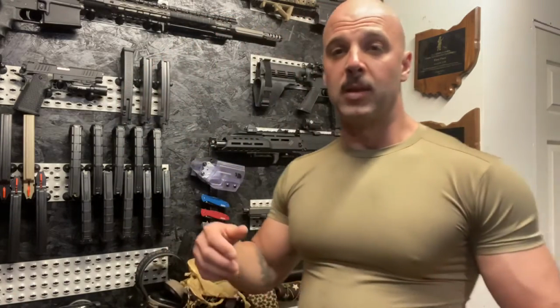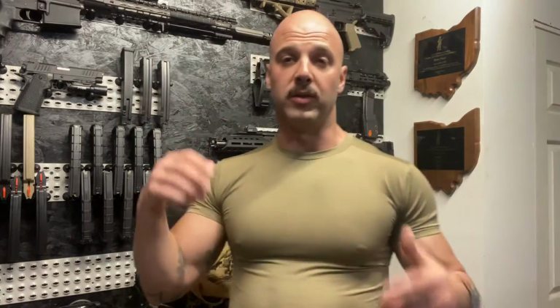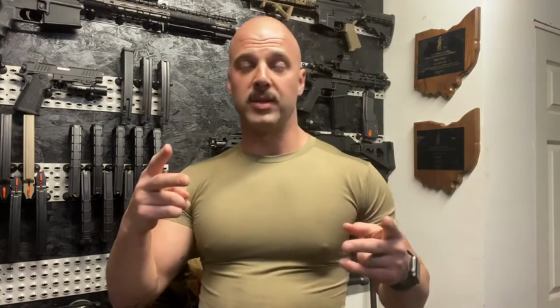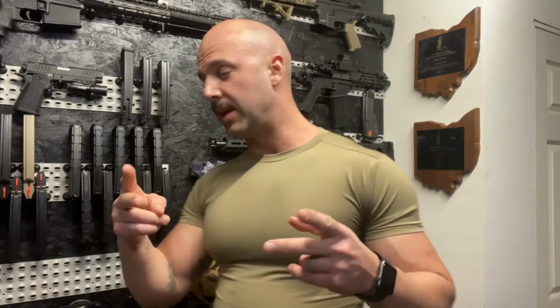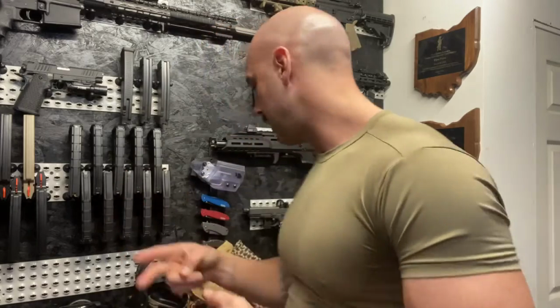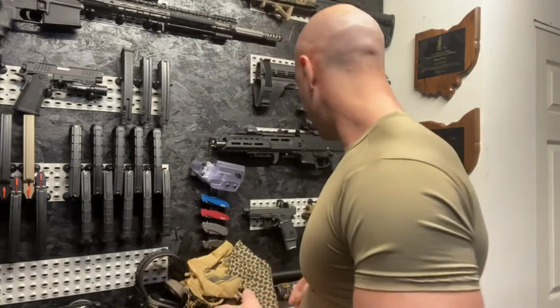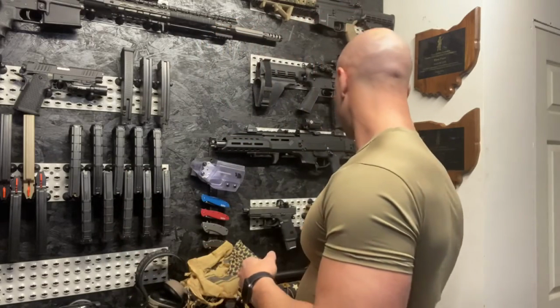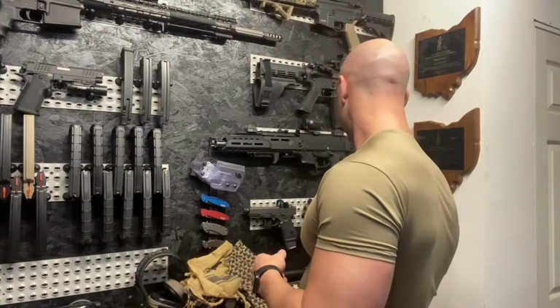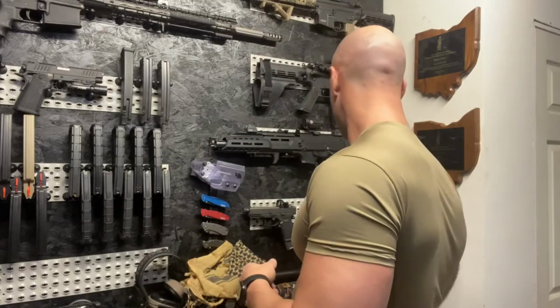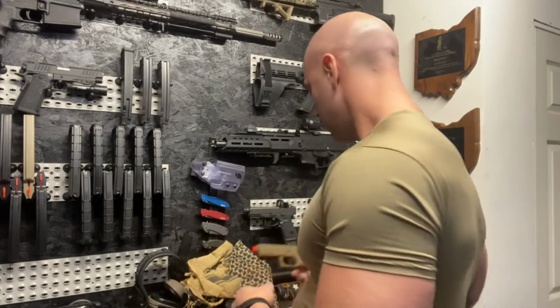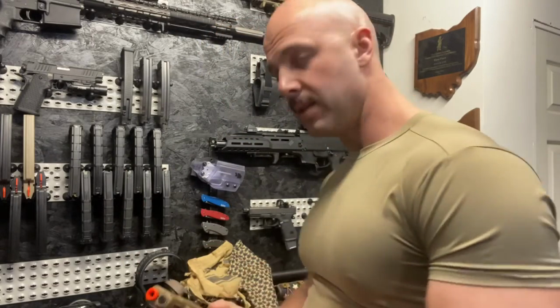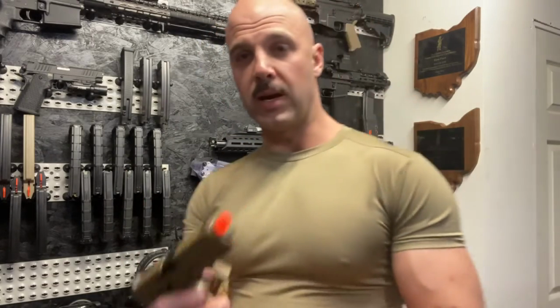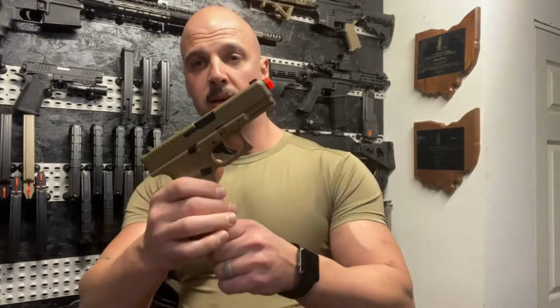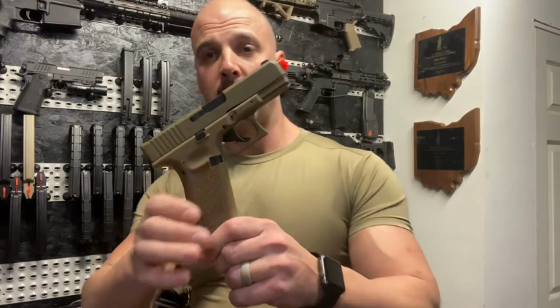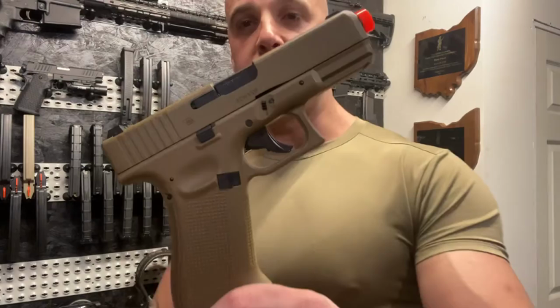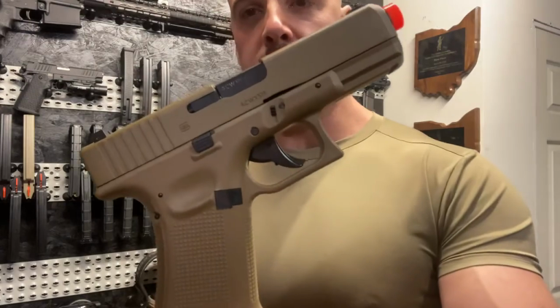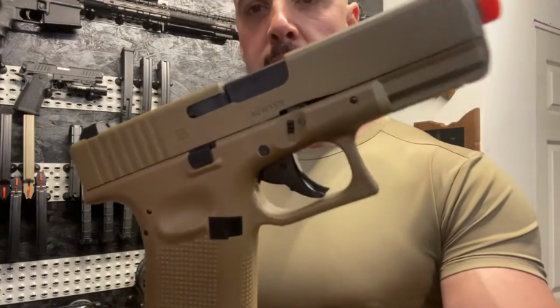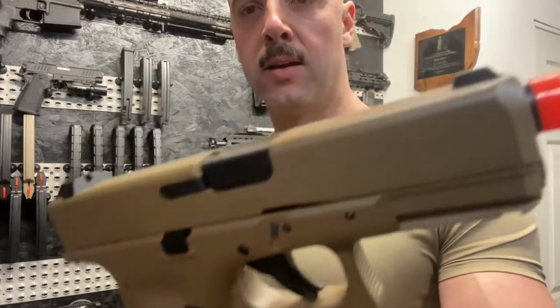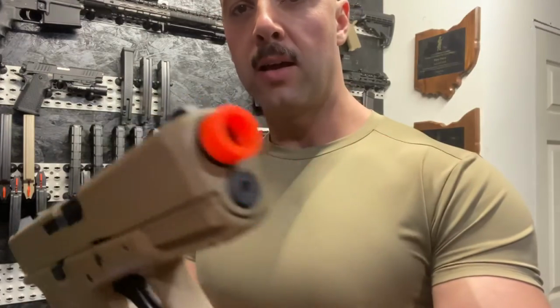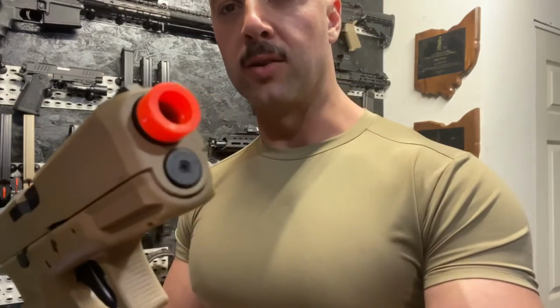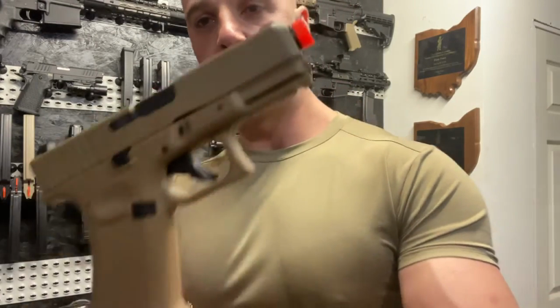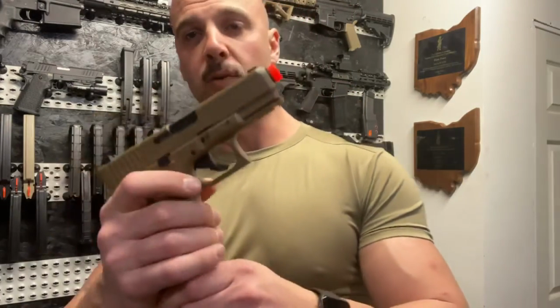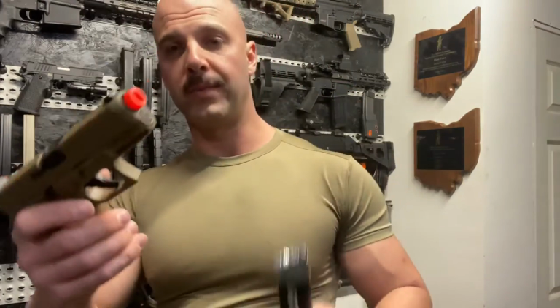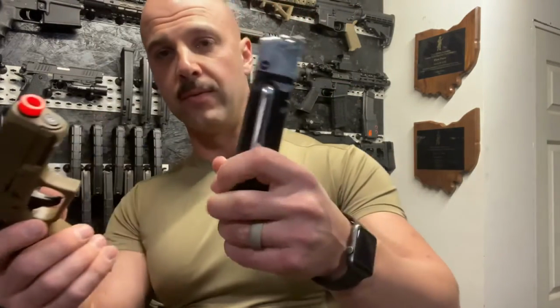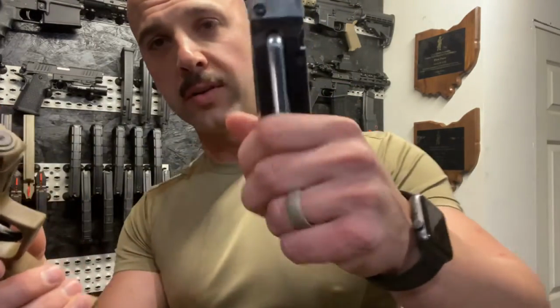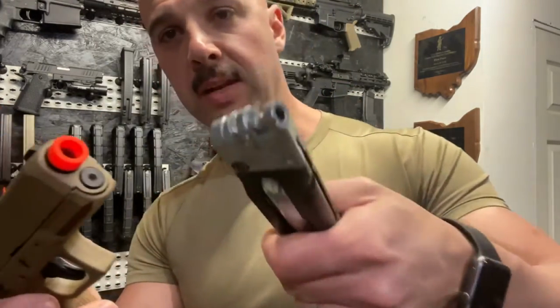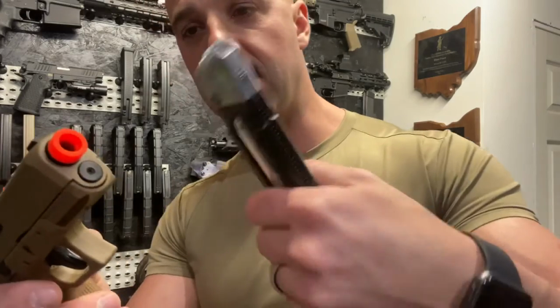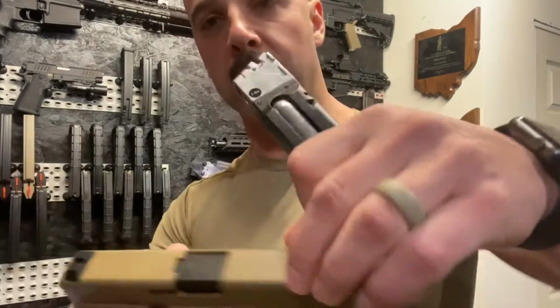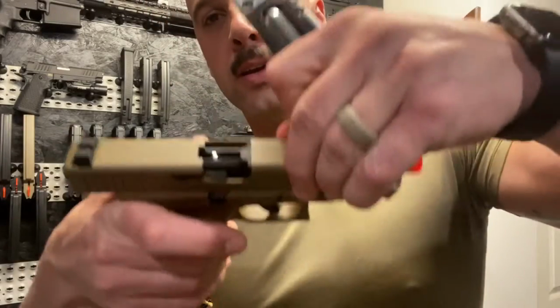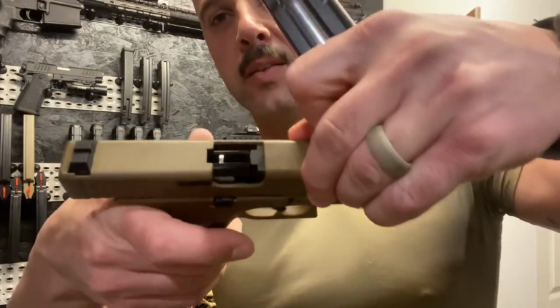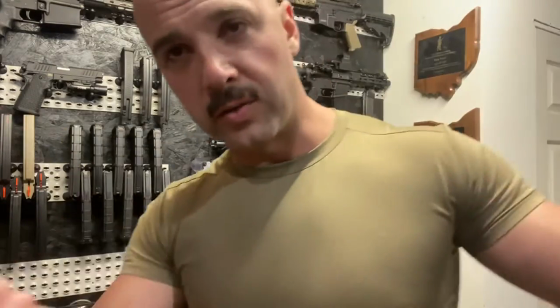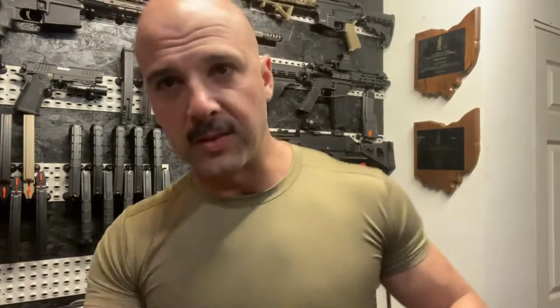The two items I'm putting together today — I'll show you the first one right now. This is my Glock 19x airsoft. For all the safety folks out there, yes, the airsoft is clear.